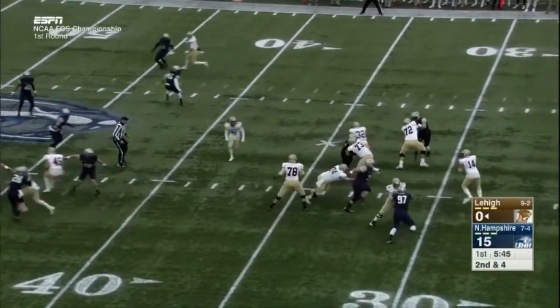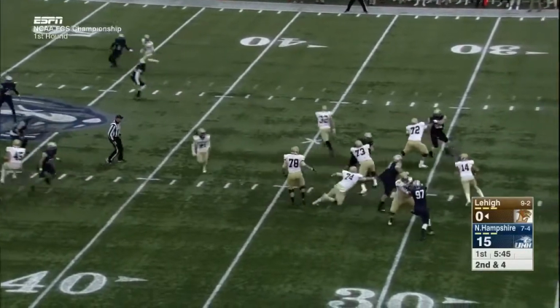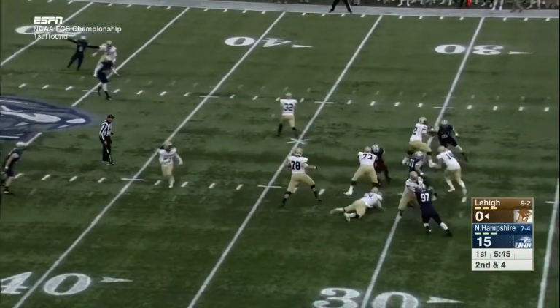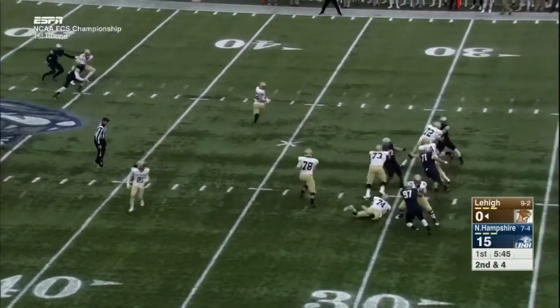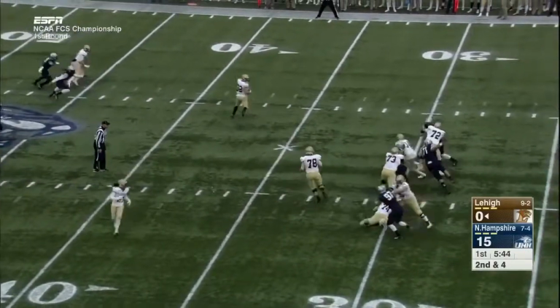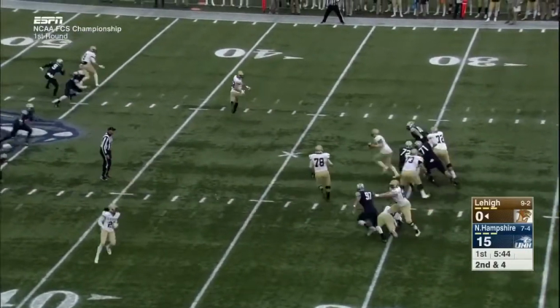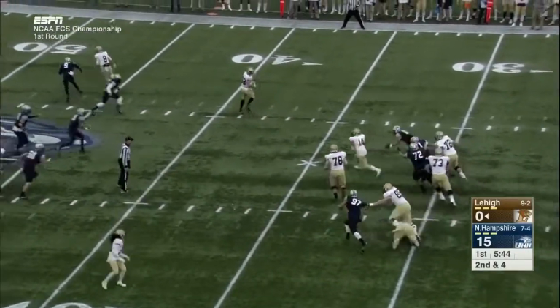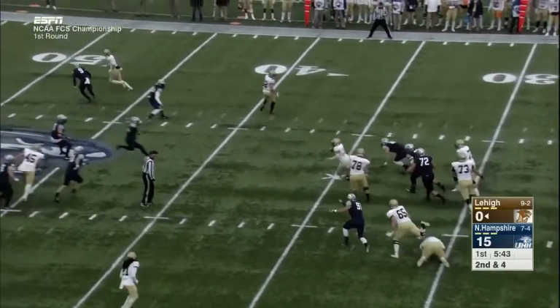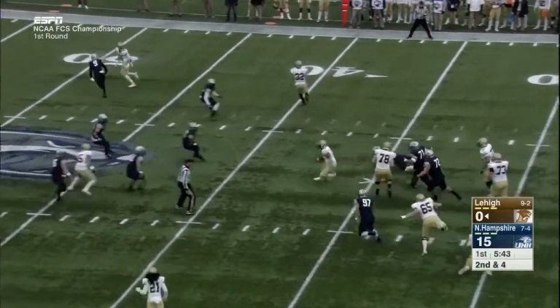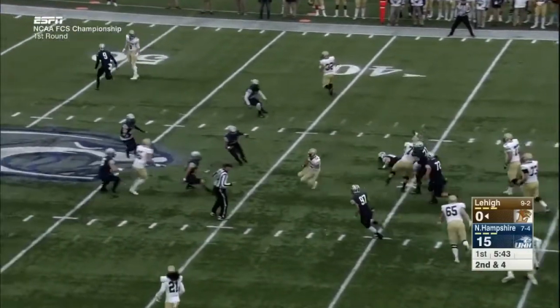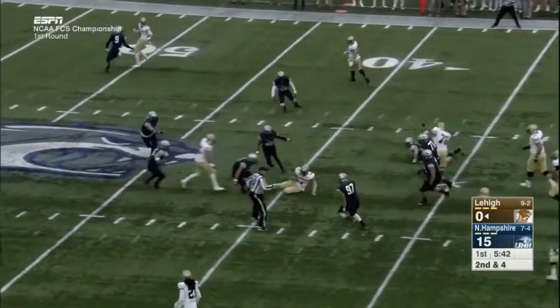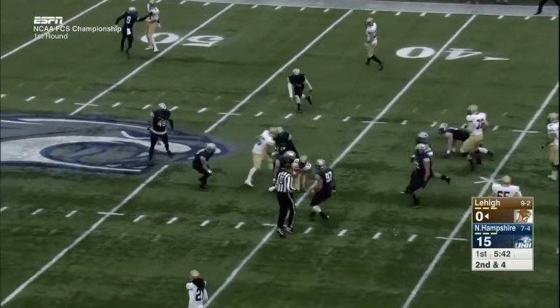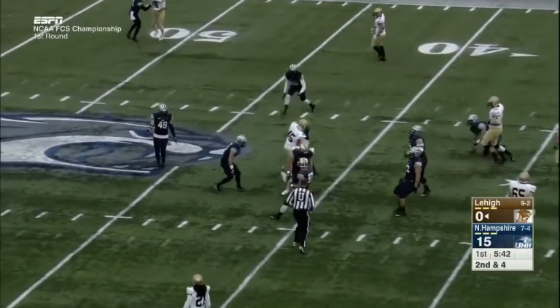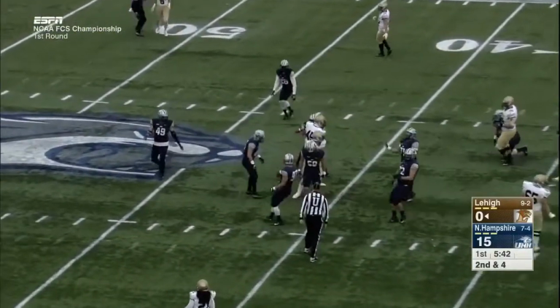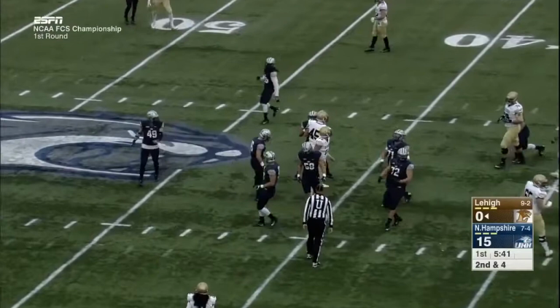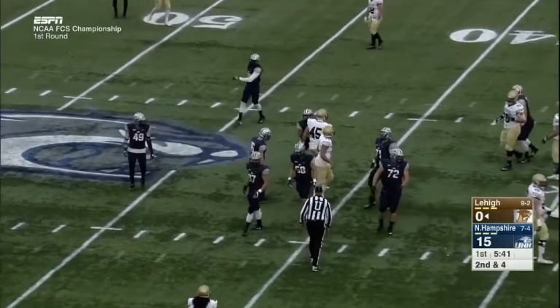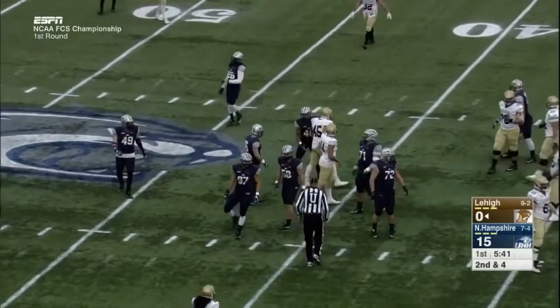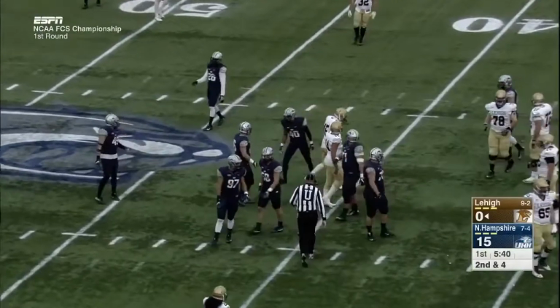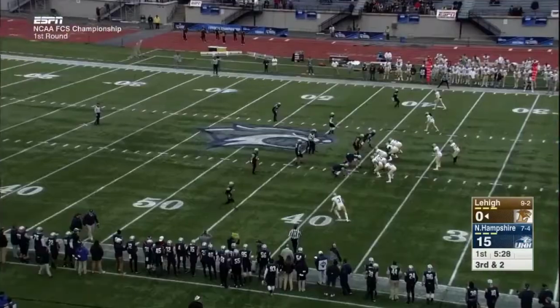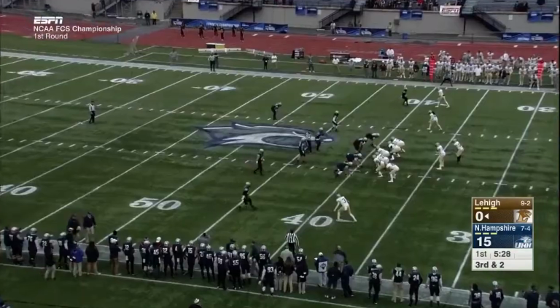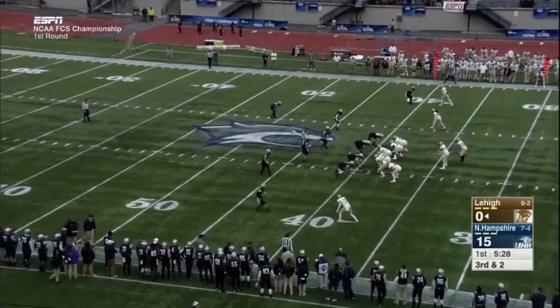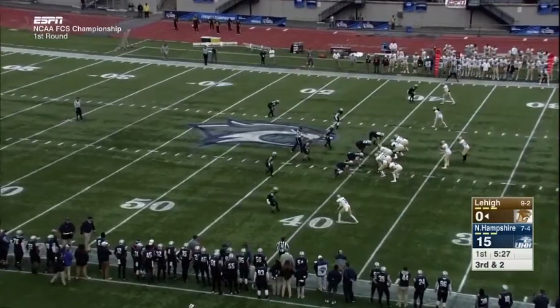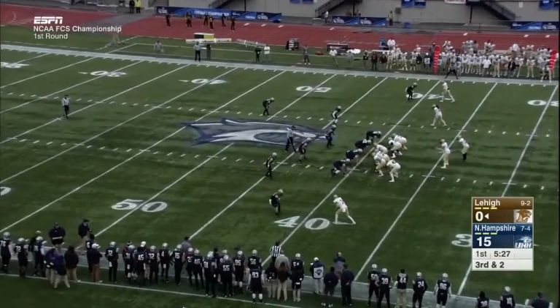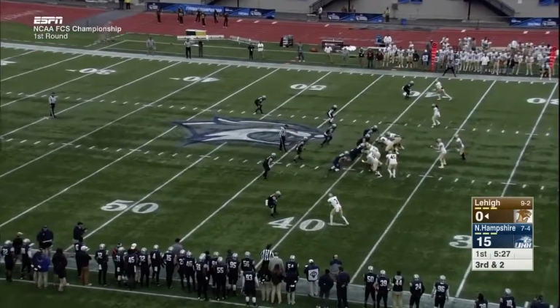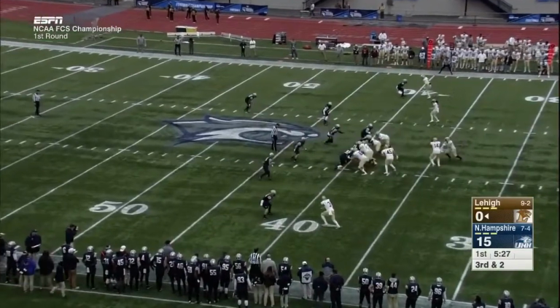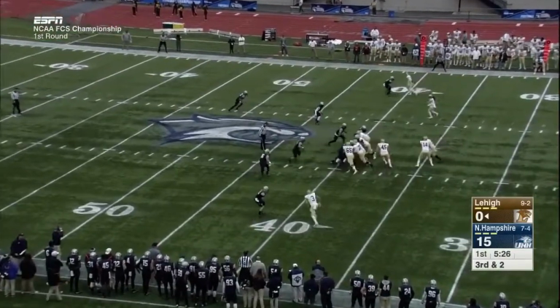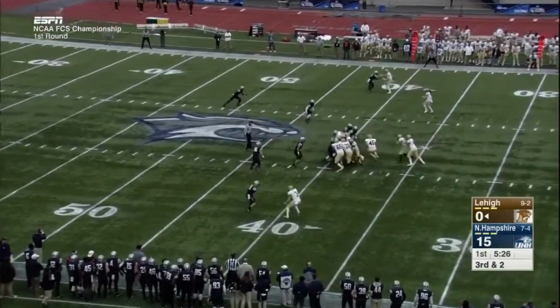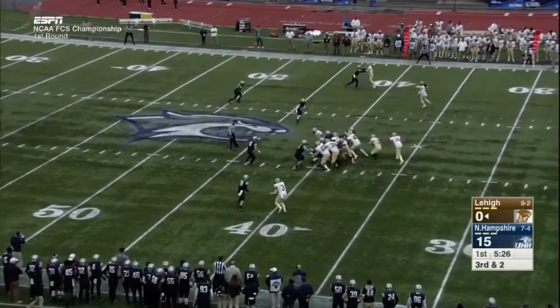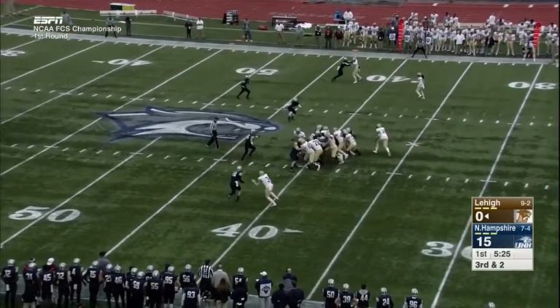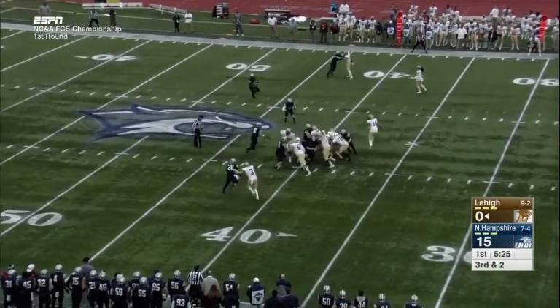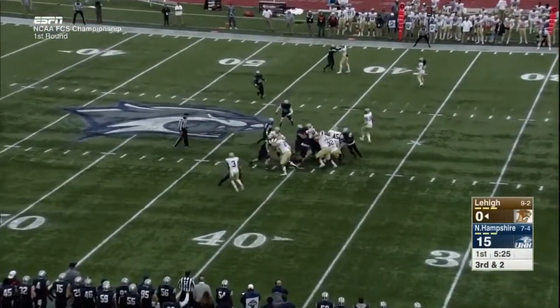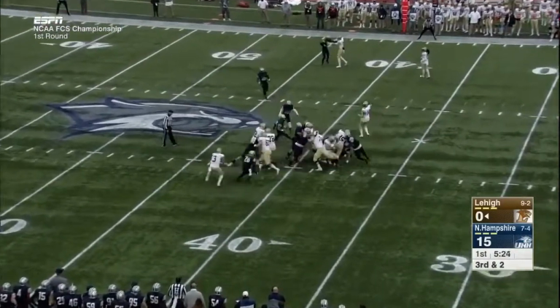Mays fakes the handoff, gets pressured, runs out of the pocket, and then slides. He wasn't the primary read, but he did make something happen with his feet.